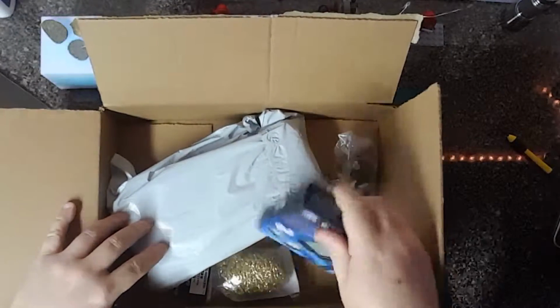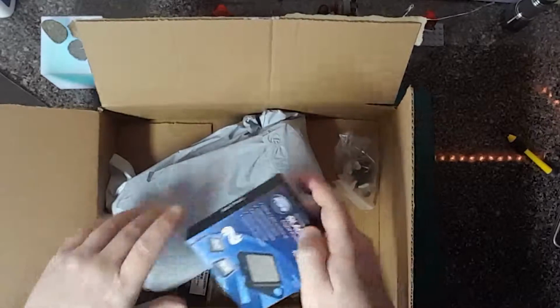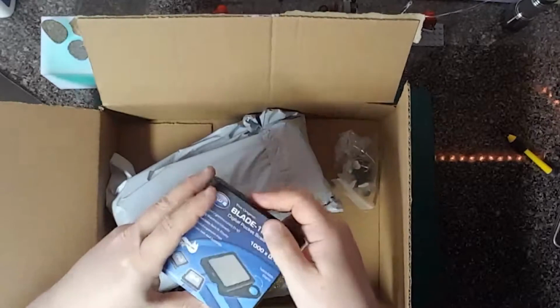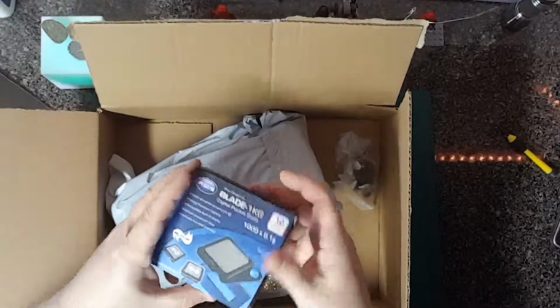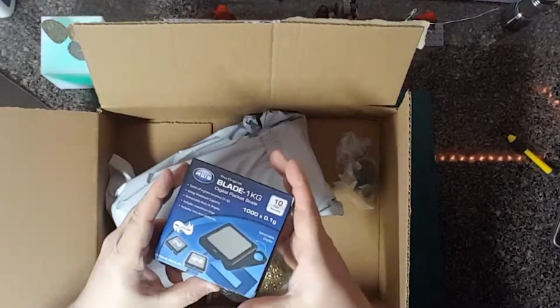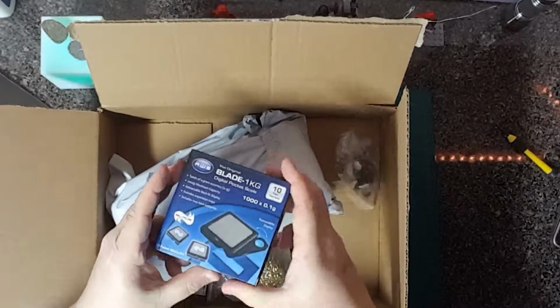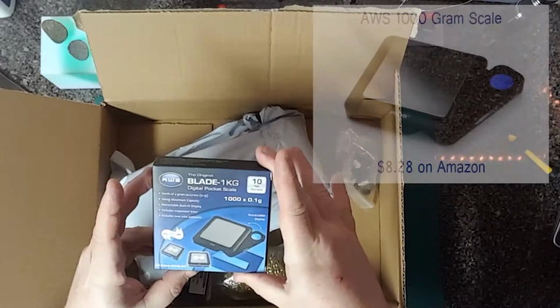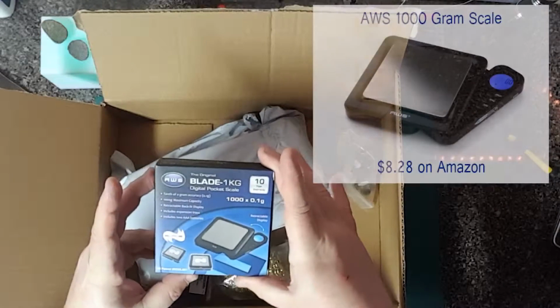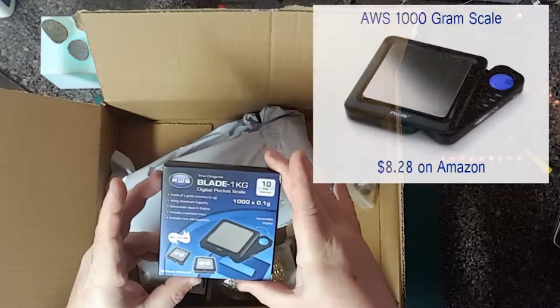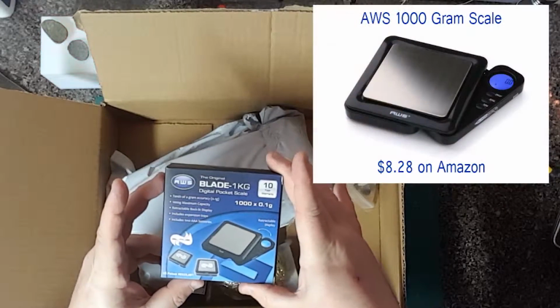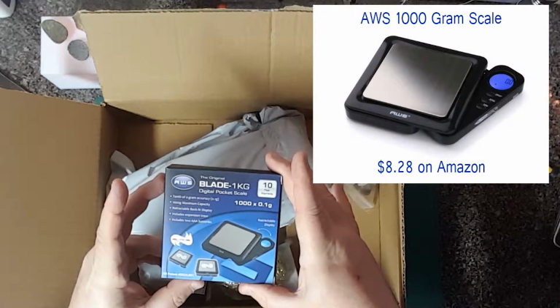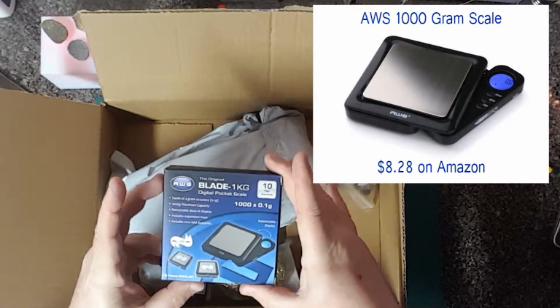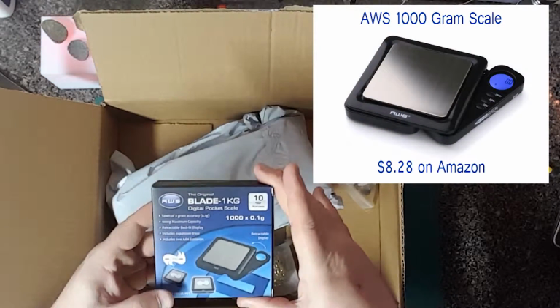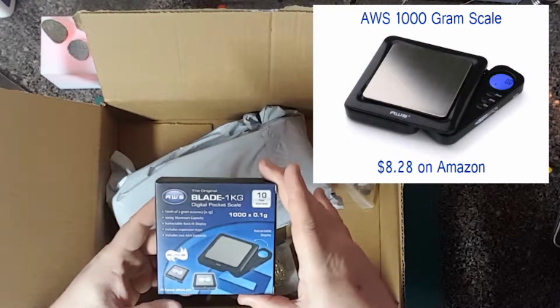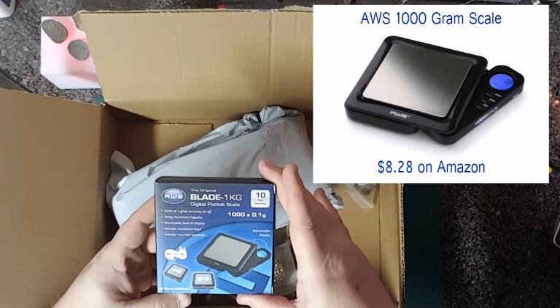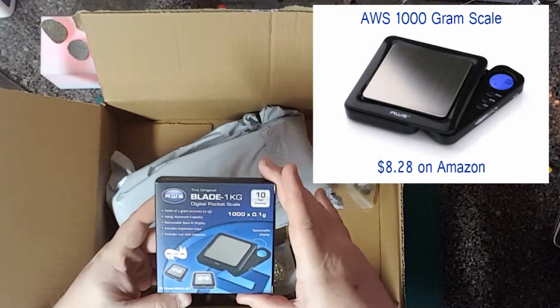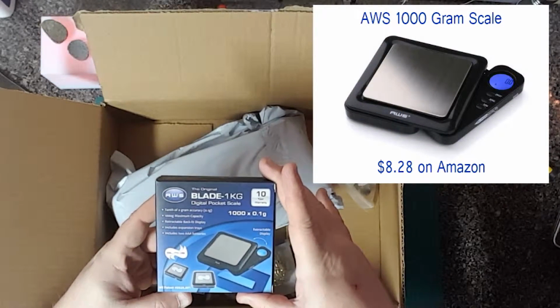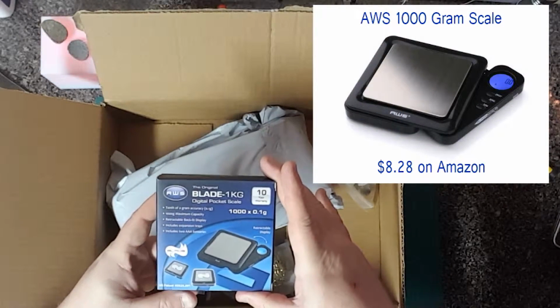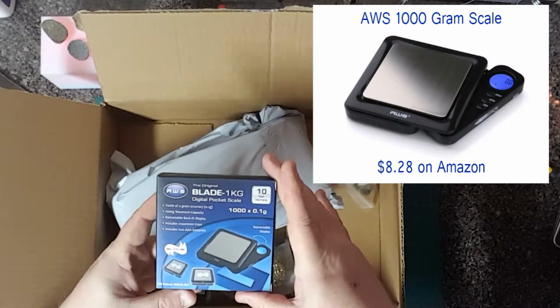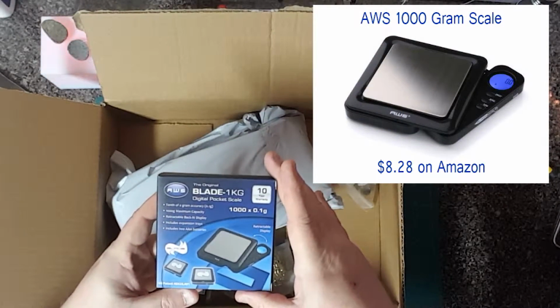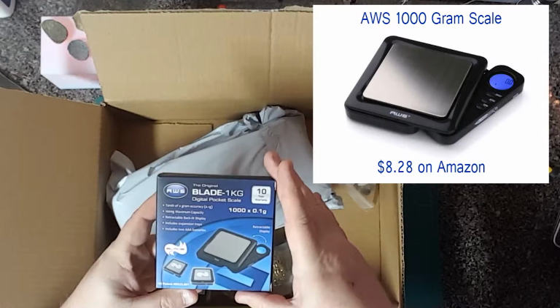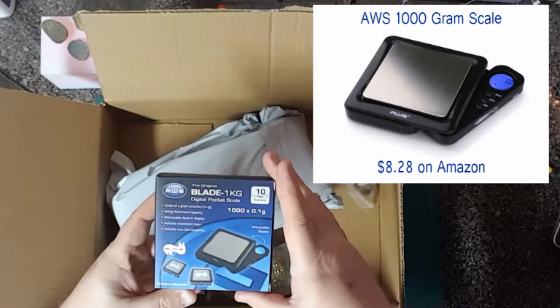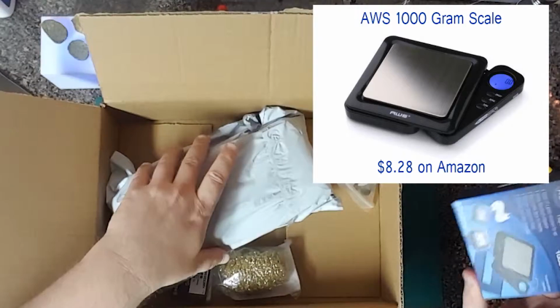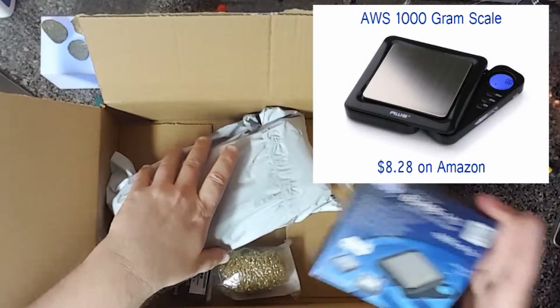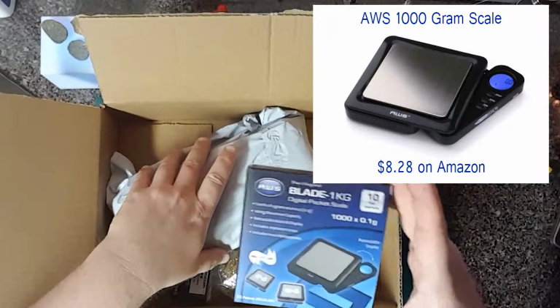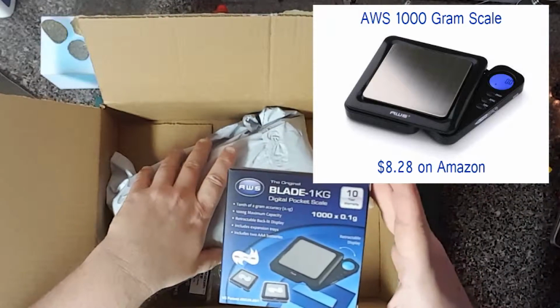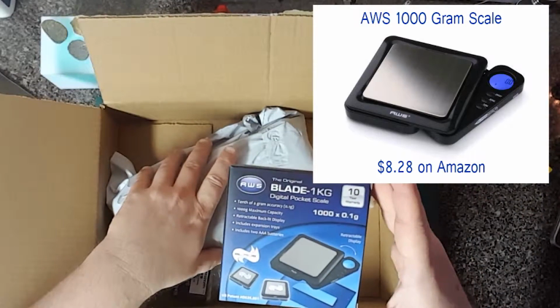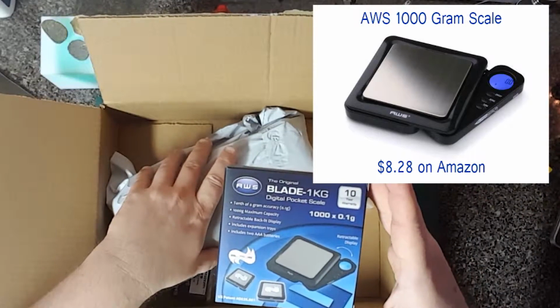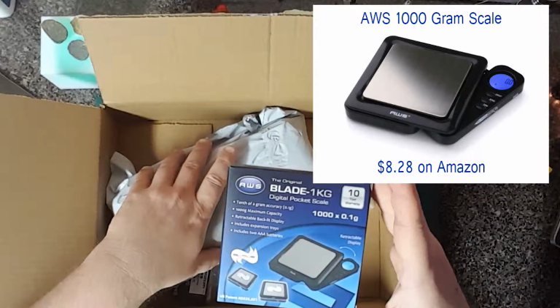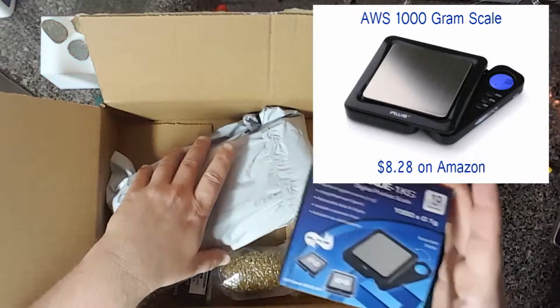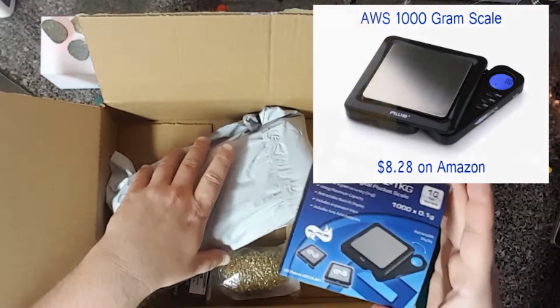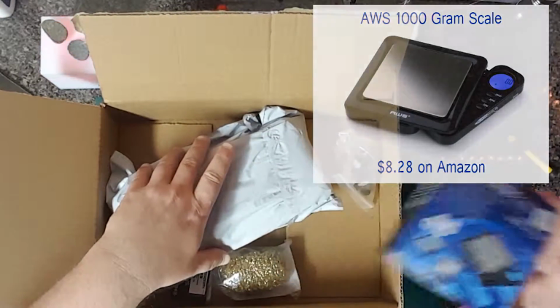Here's the scale. The accuracy of the scale is a tenth of a gram, up to a thousand grams — one kilogram.